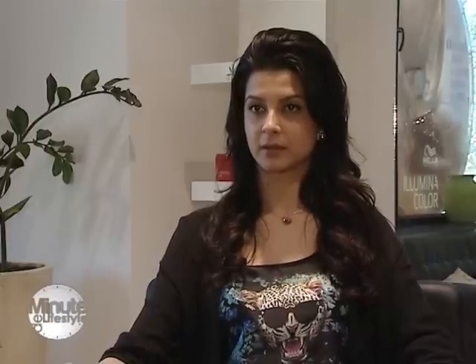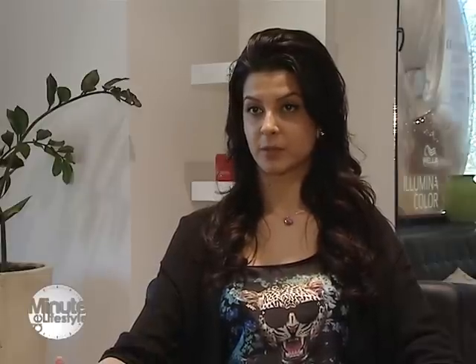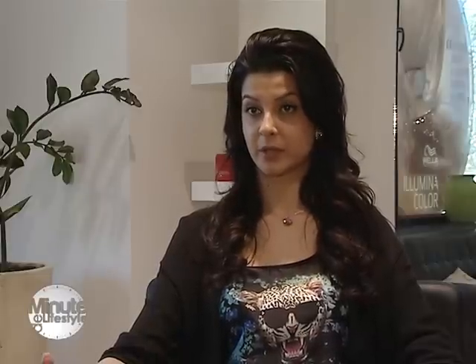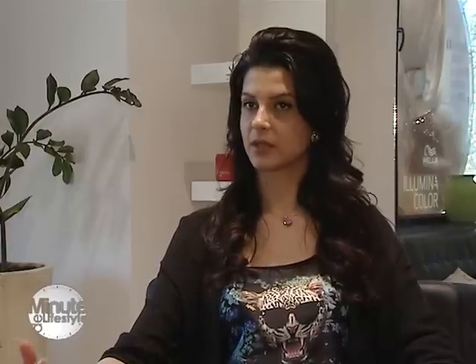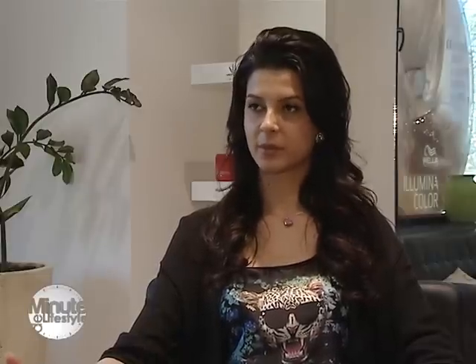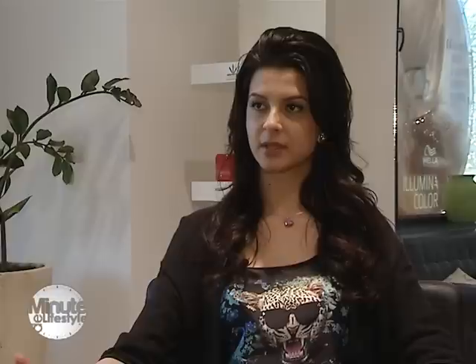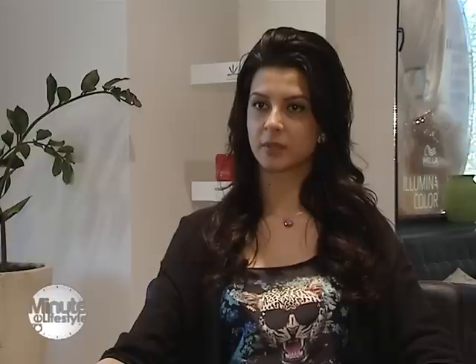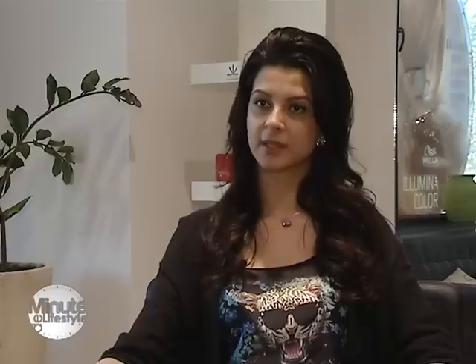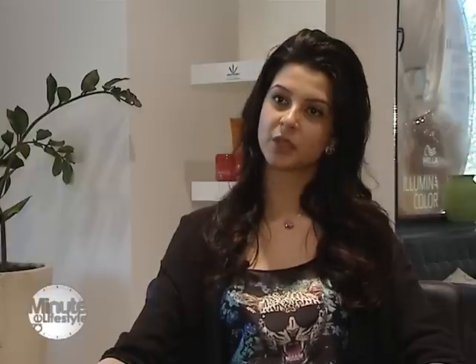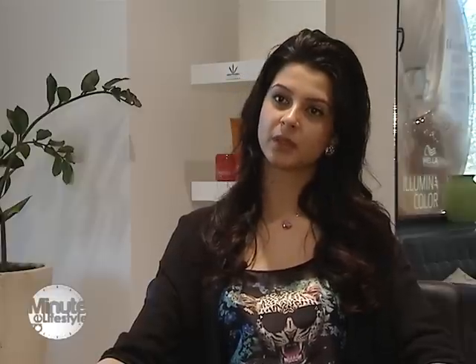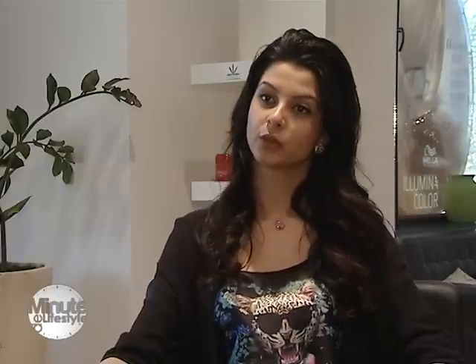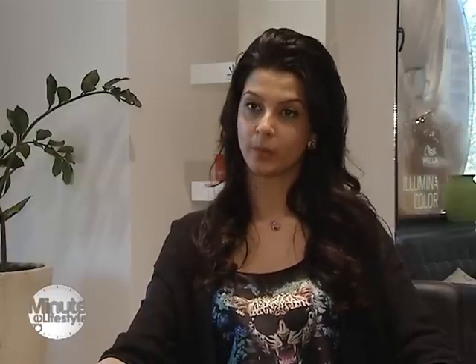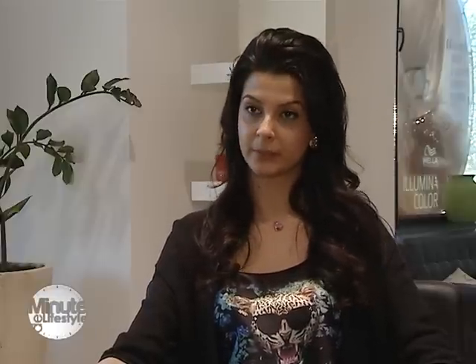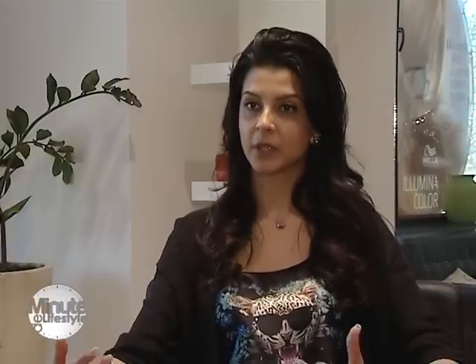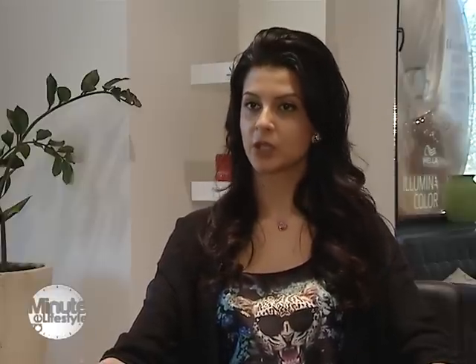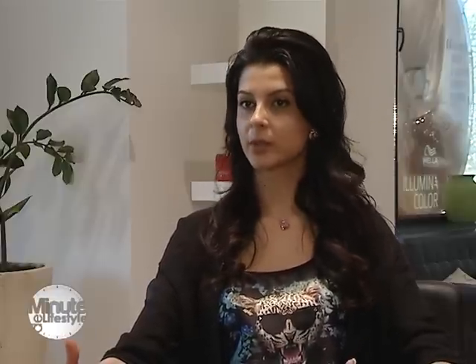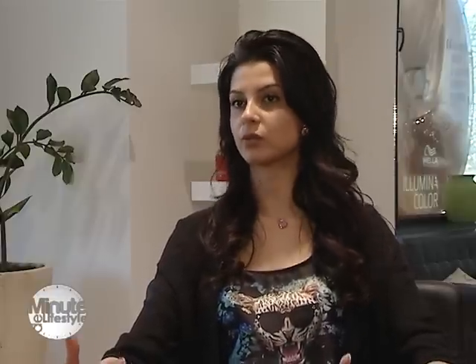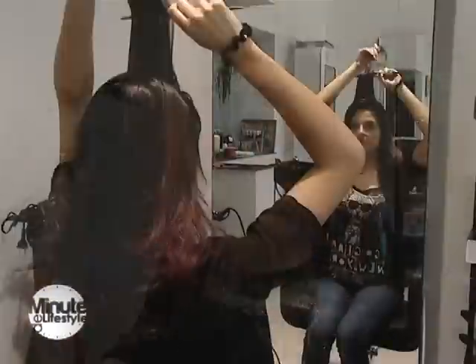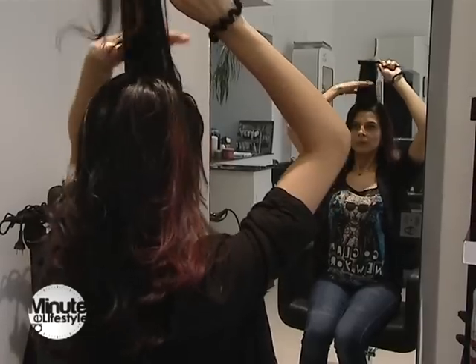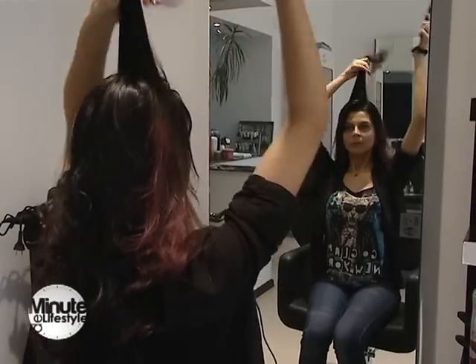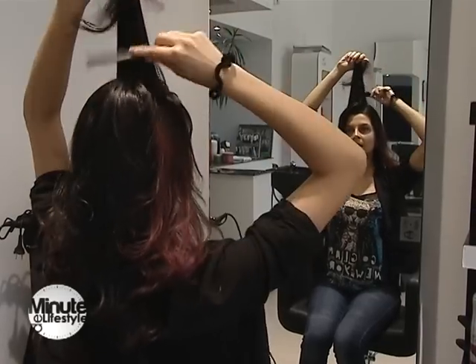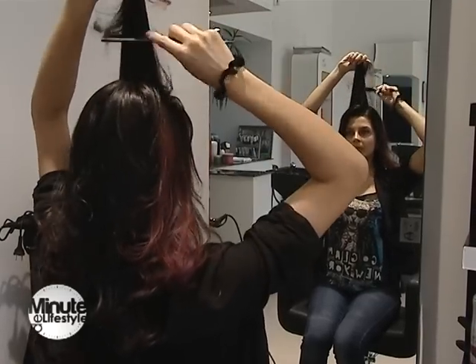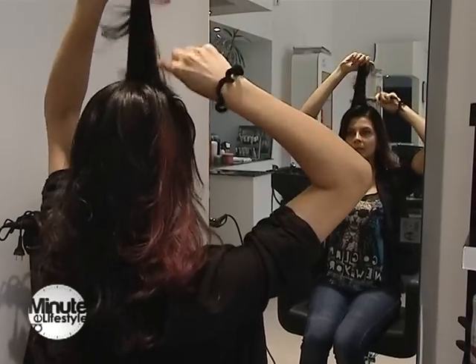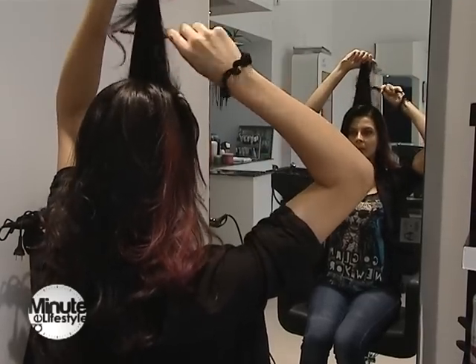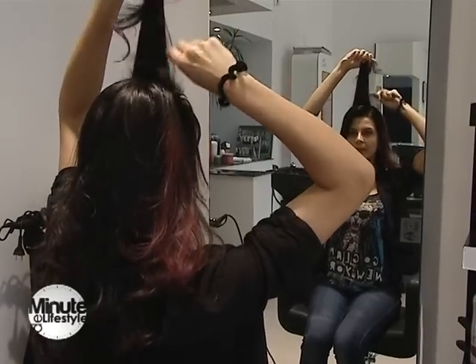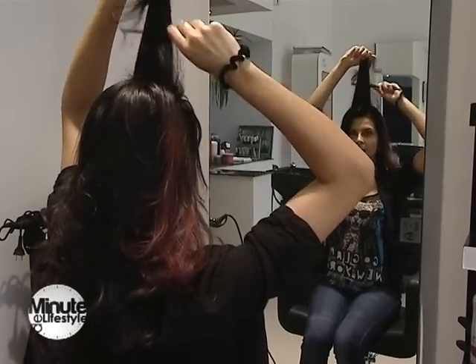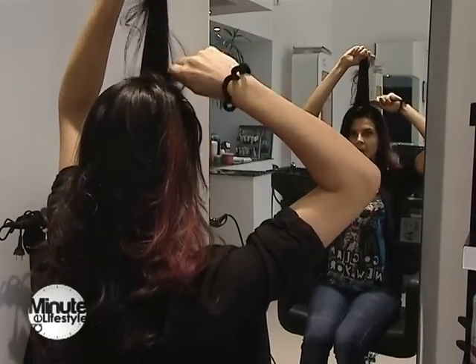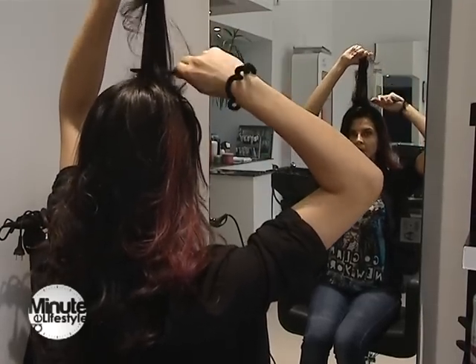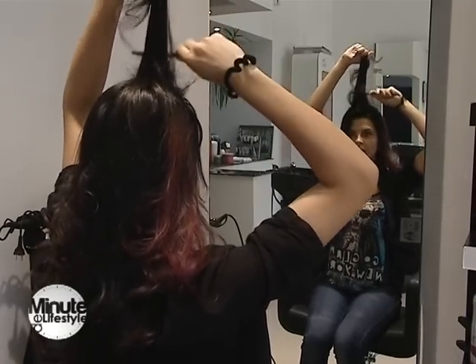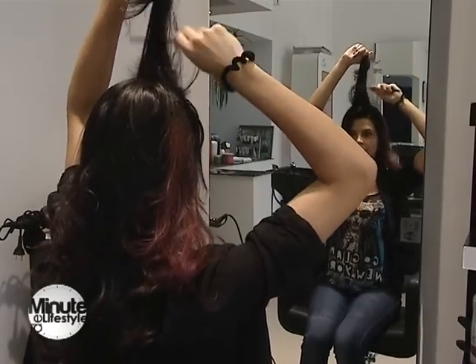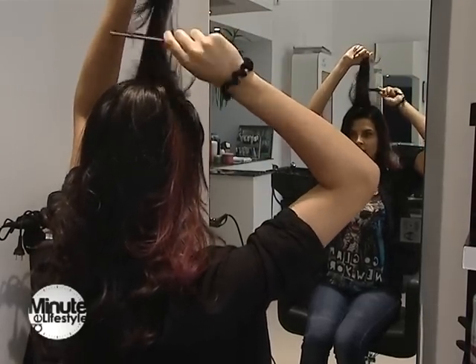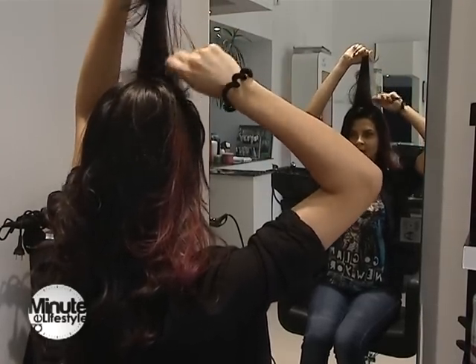Începând din zona frunții, trebuie să secționăm și să lăsăm bretonul deoparte, iar după breton urmează partea calotei.